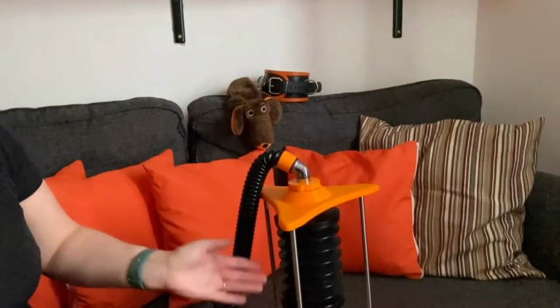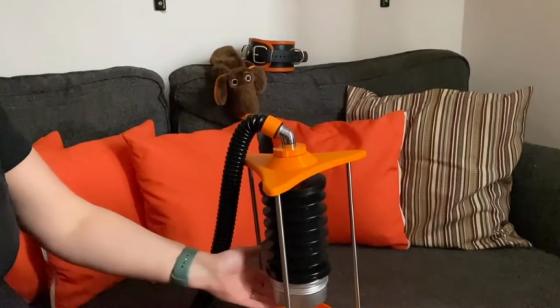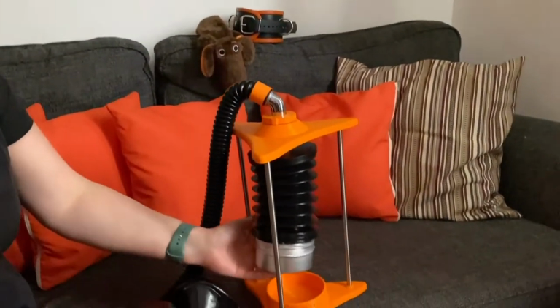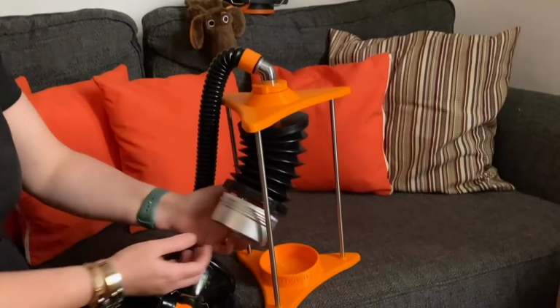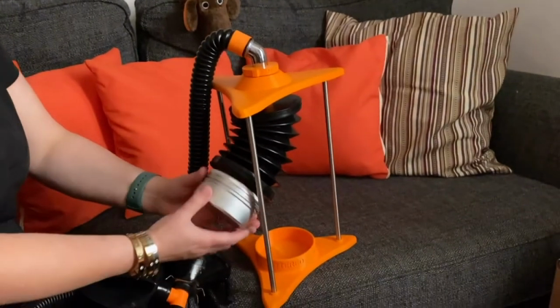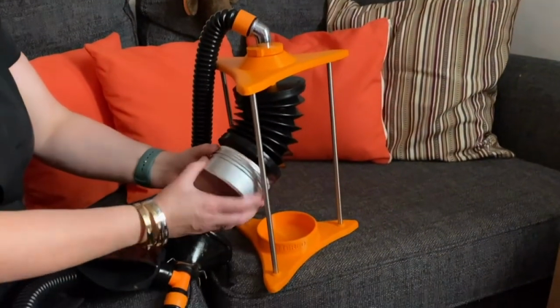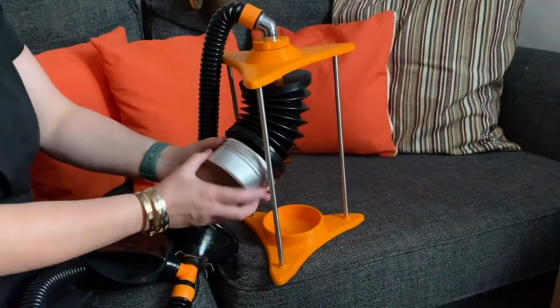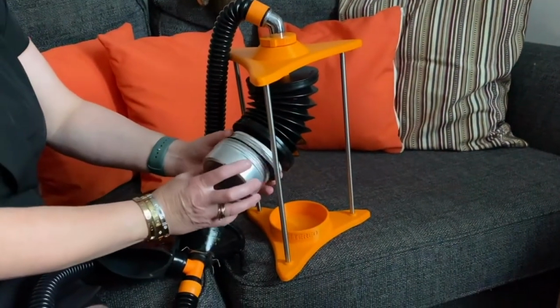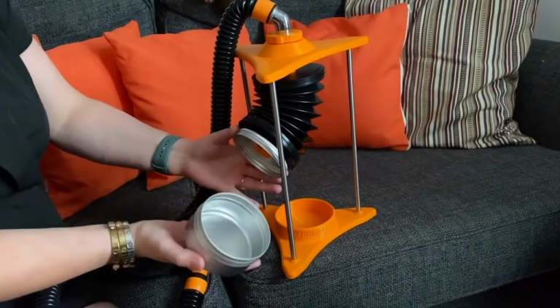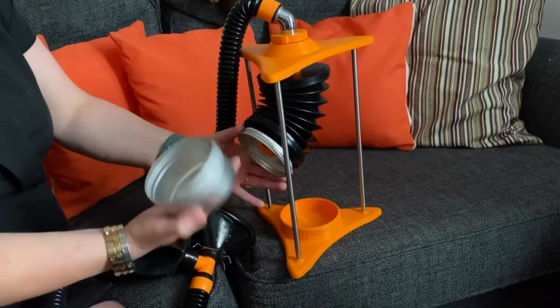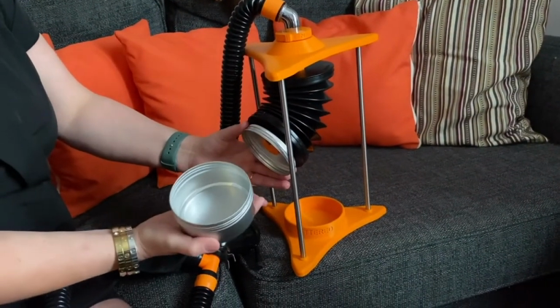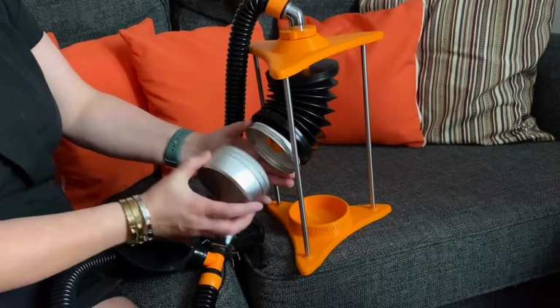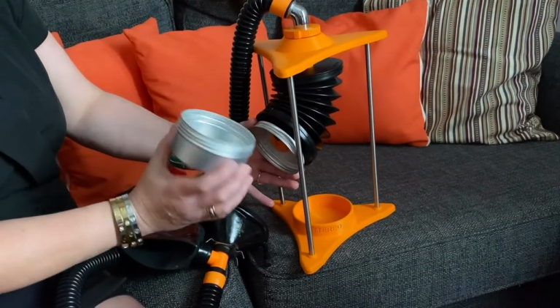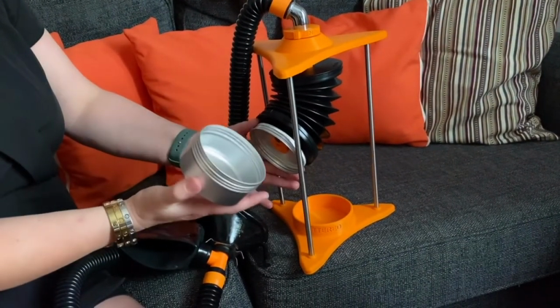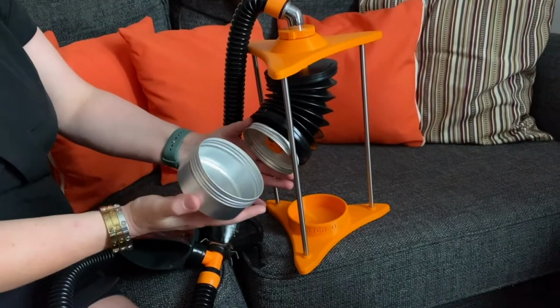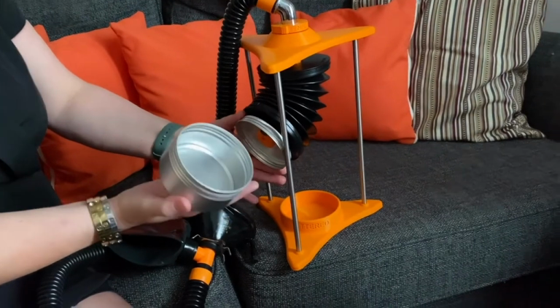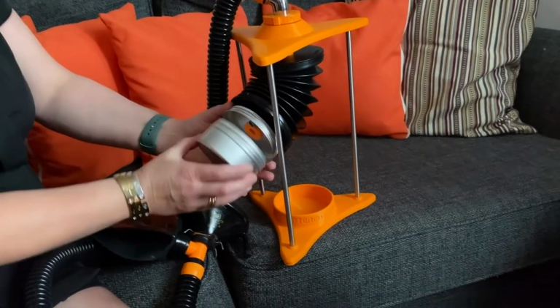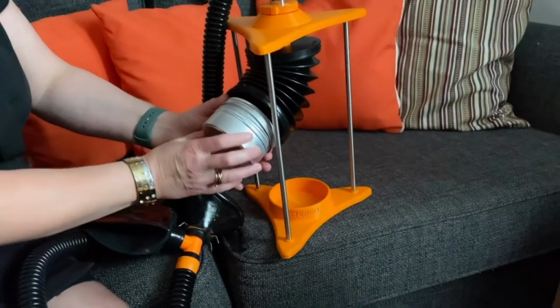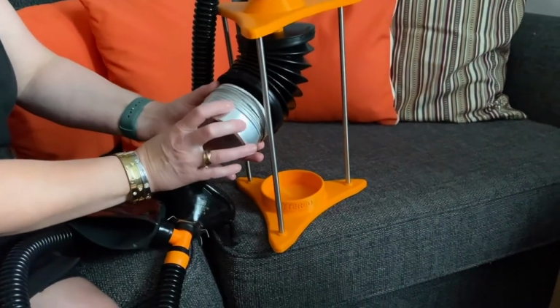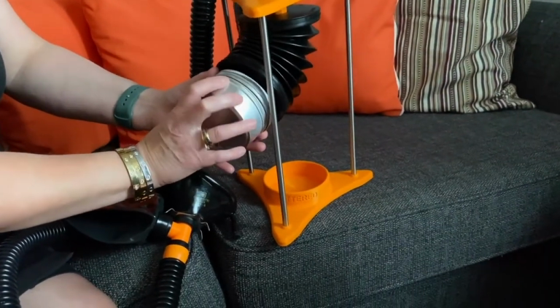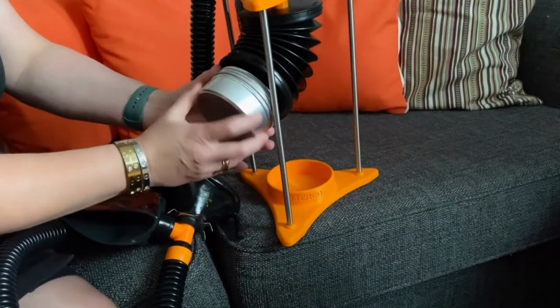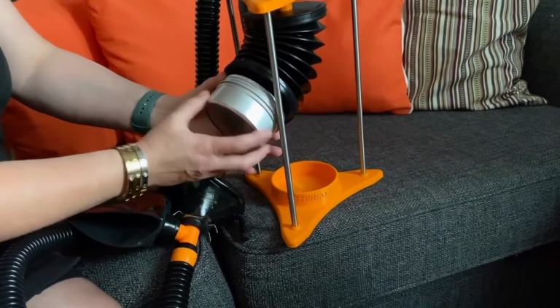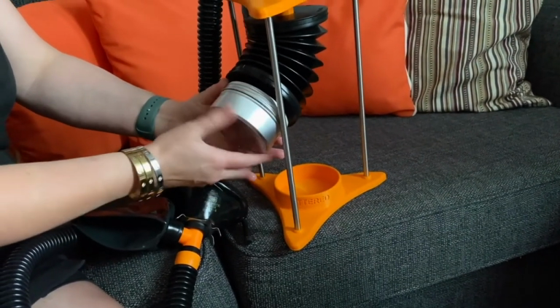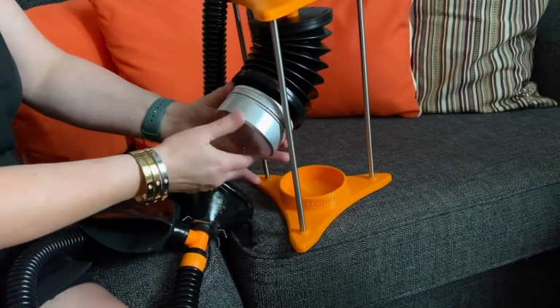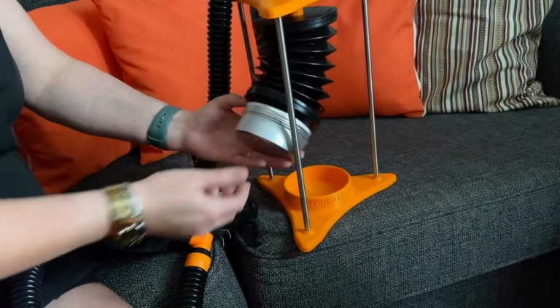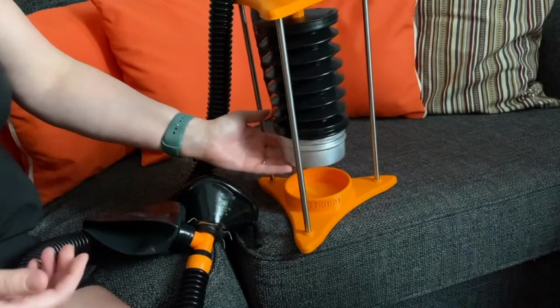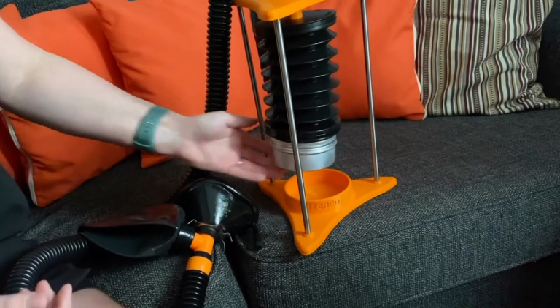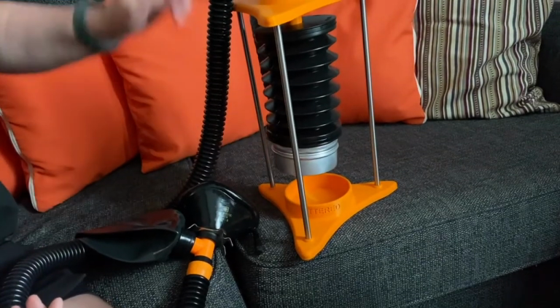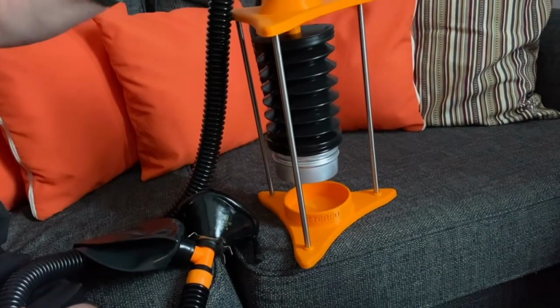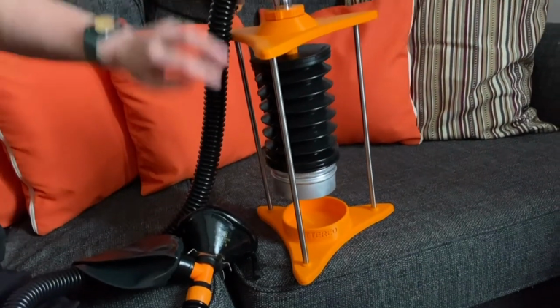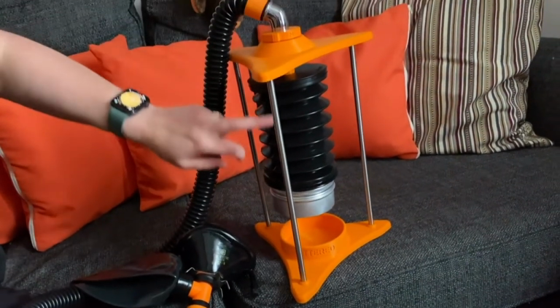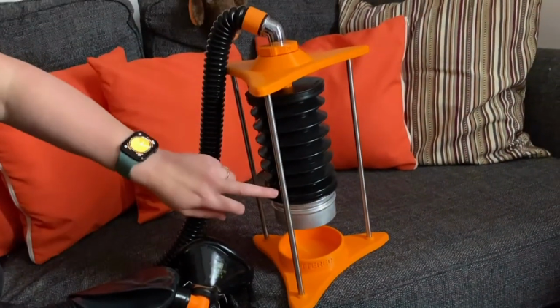On the bottom you have your Aroma Tin, which simply unscrews. Pop your aroma in, probably on a piece of cotton wool, that sort of thing. Pop it back on, and then you have your lung.